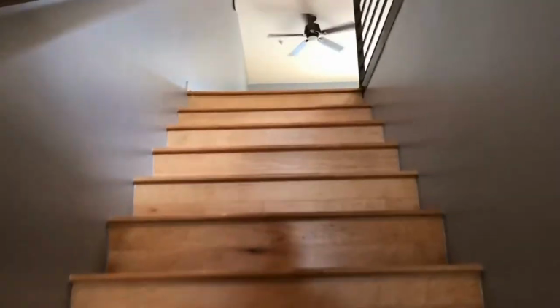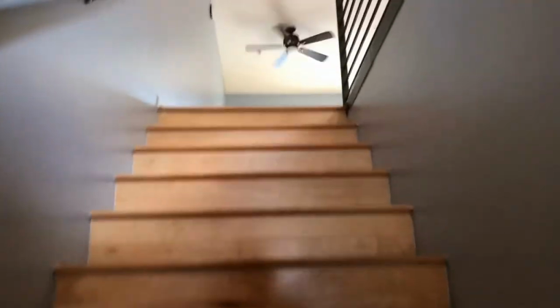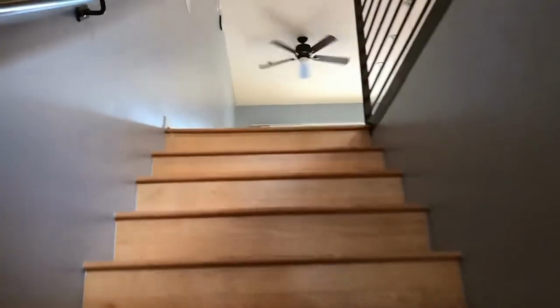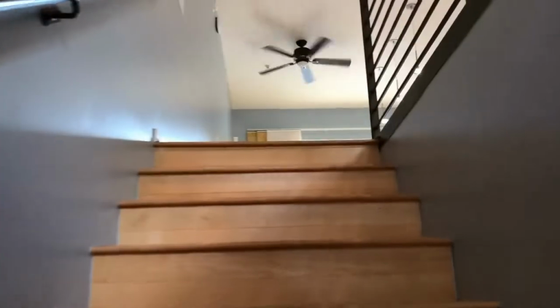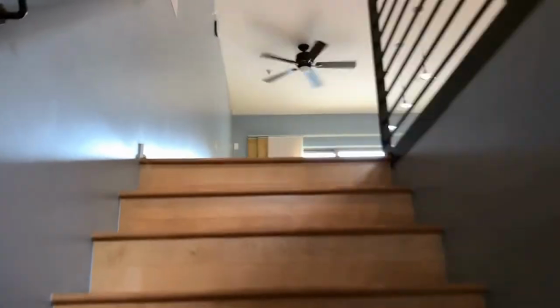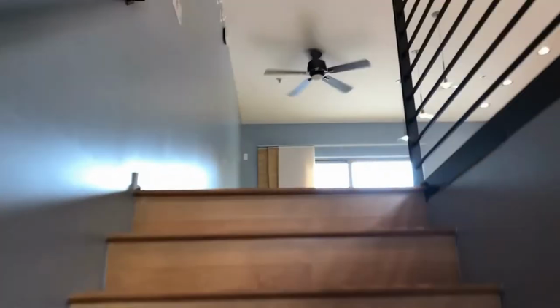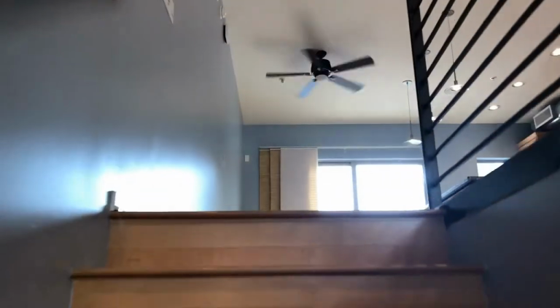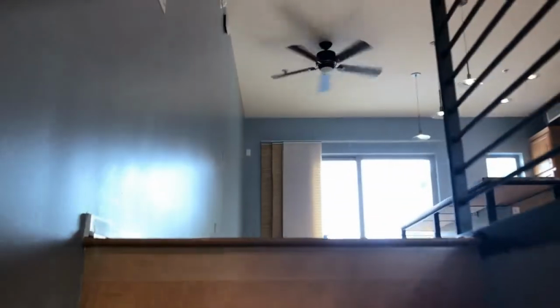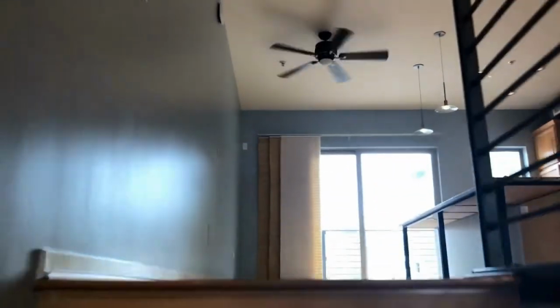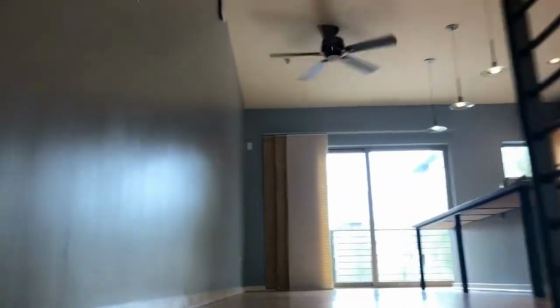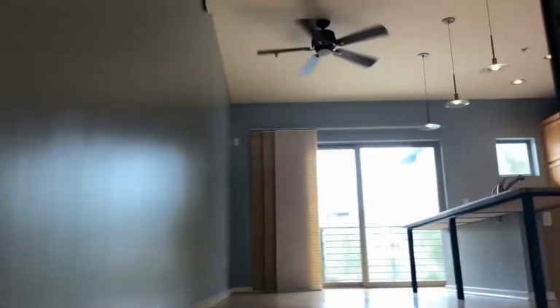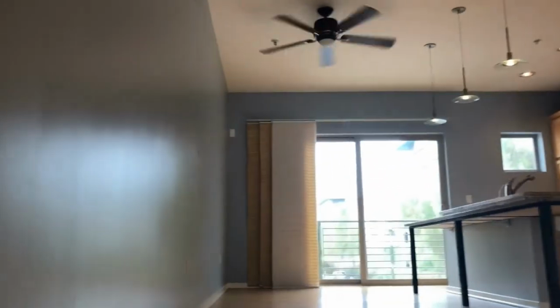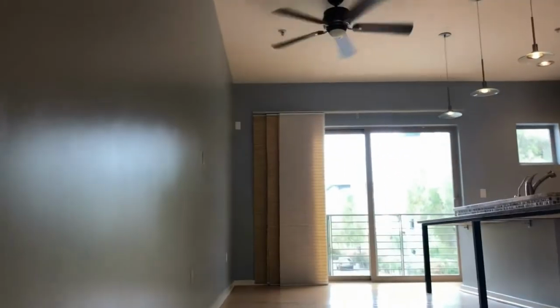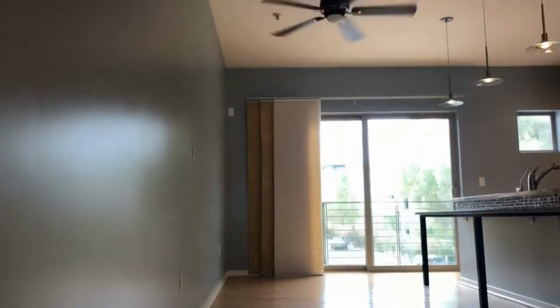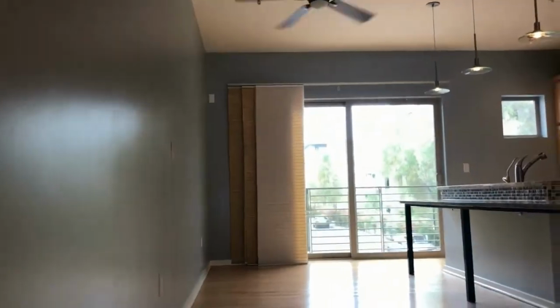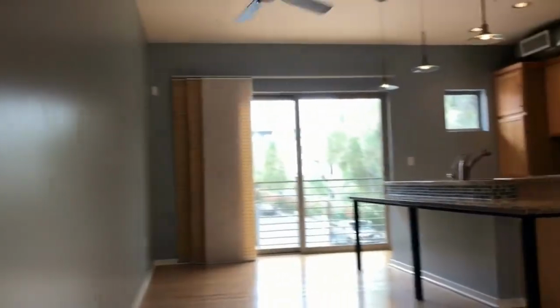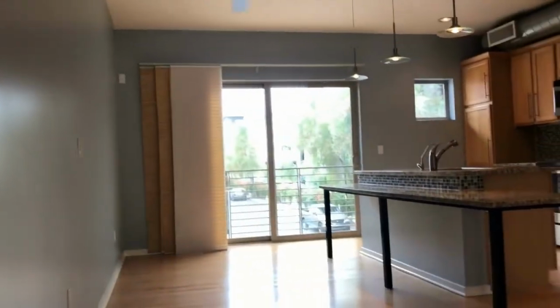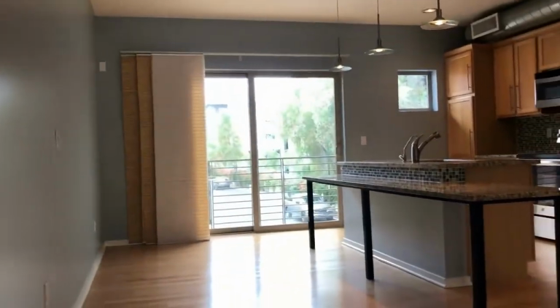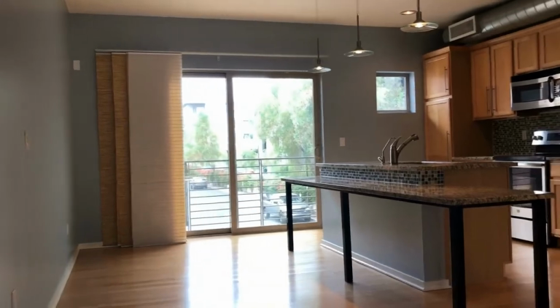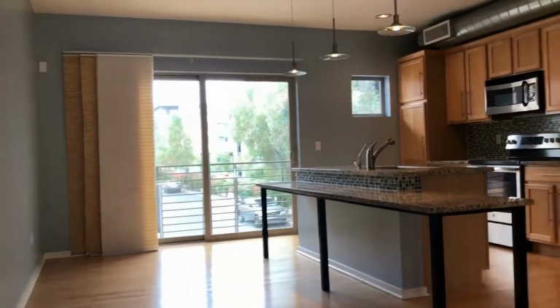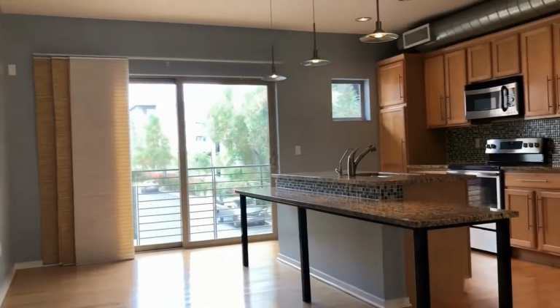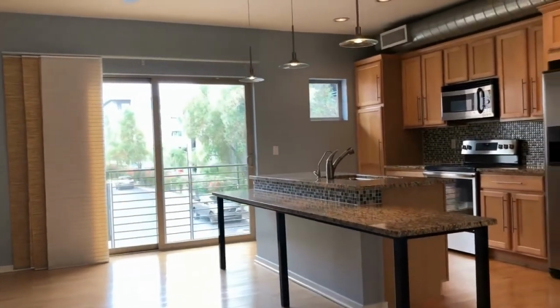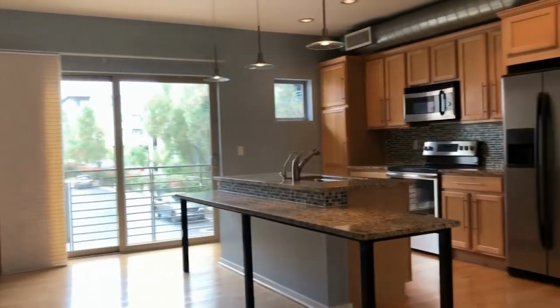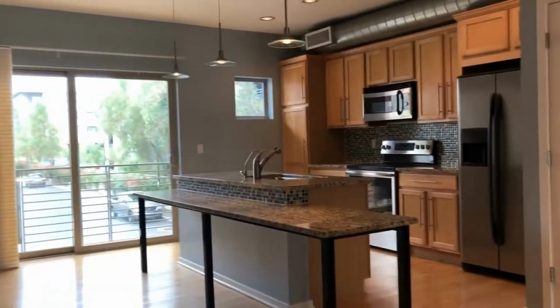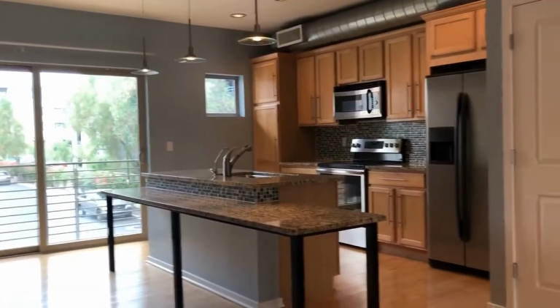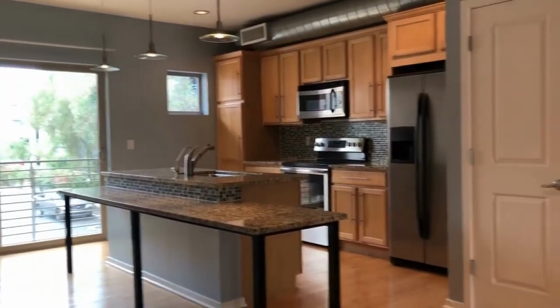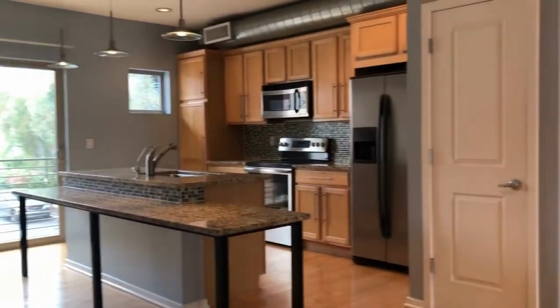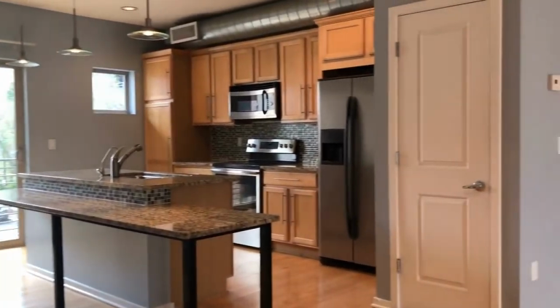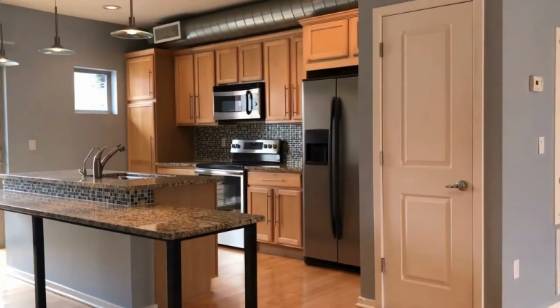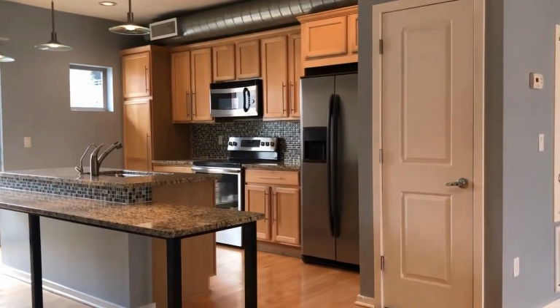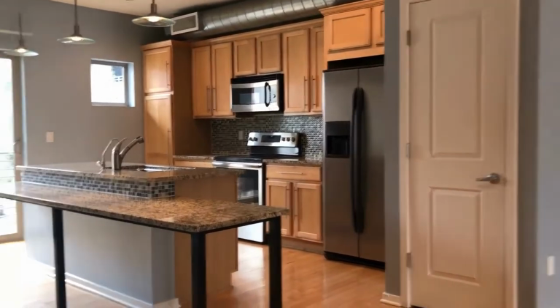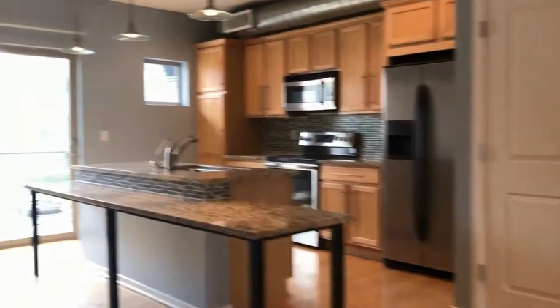We'll take you up the stairs towards the main living space. You'll notice as we come up, this has a nice loft industrial type feel to it. There are multiple patios and balconies off this unit, and we'll take you through and show you around.